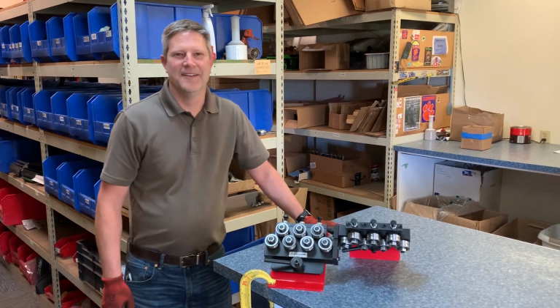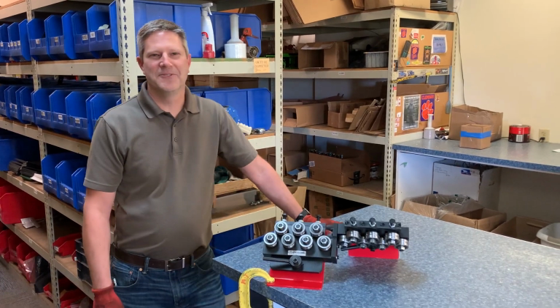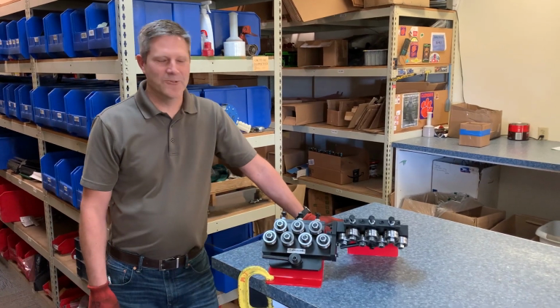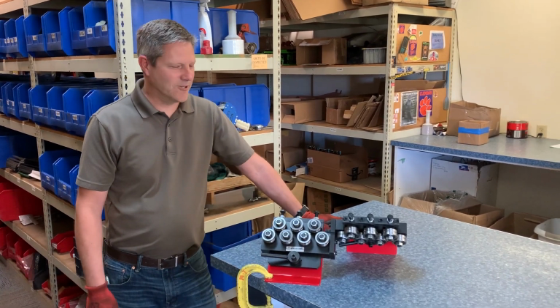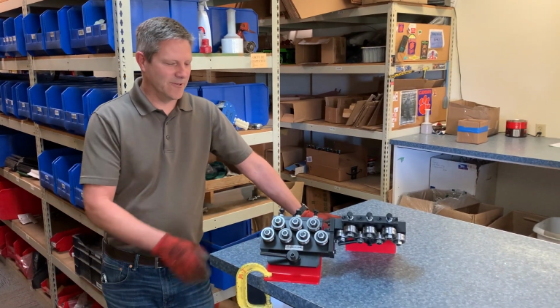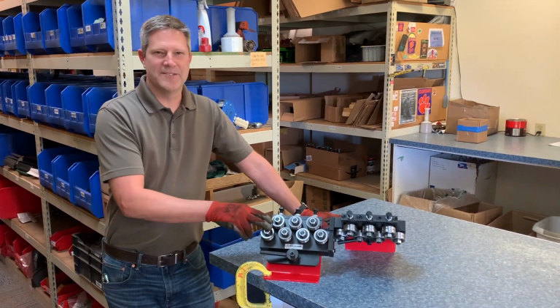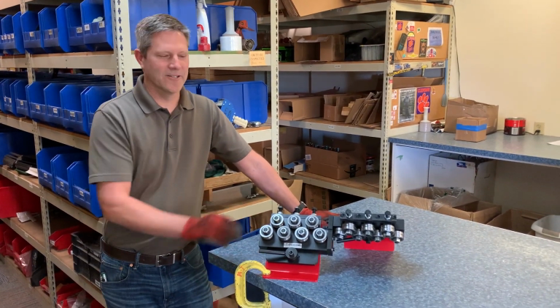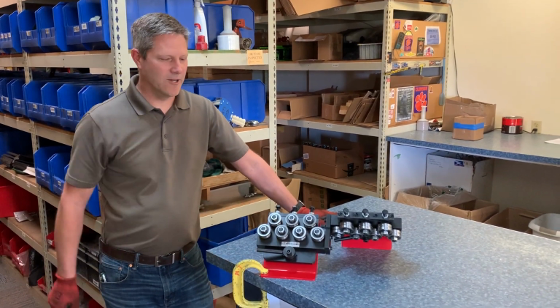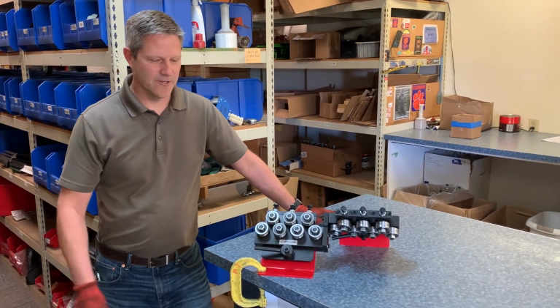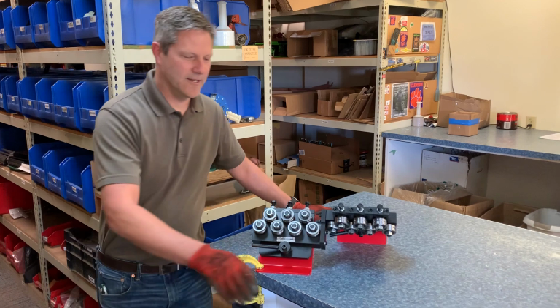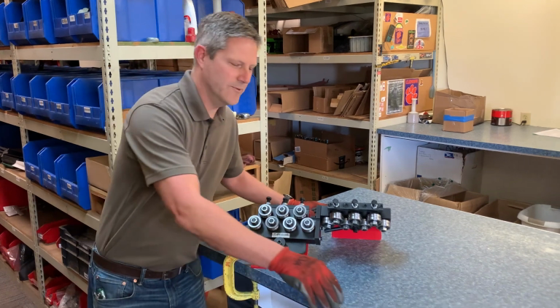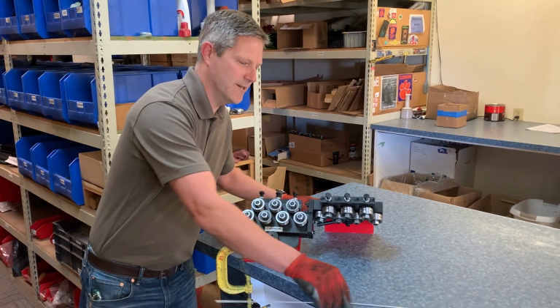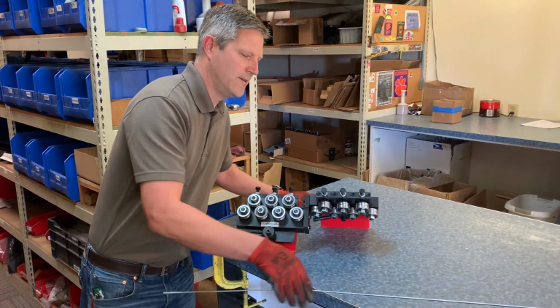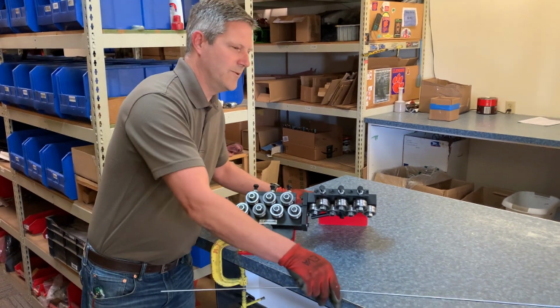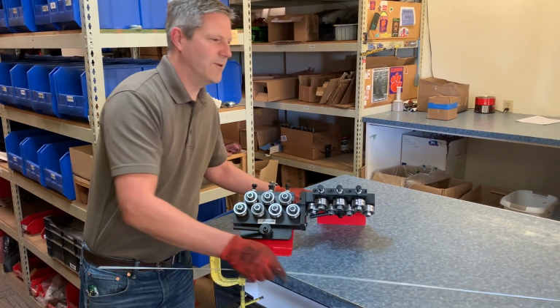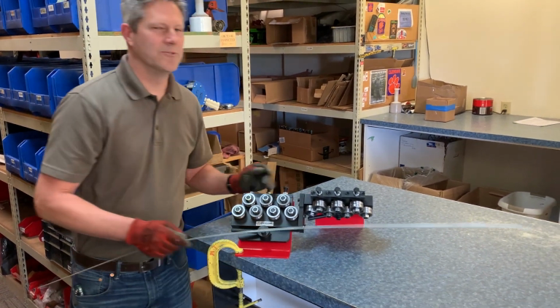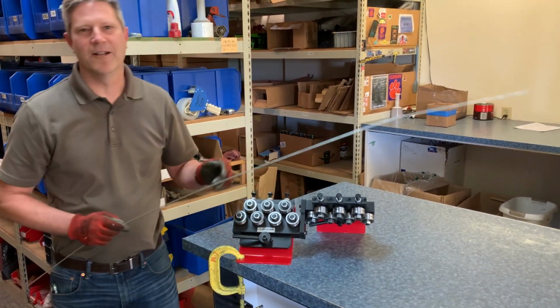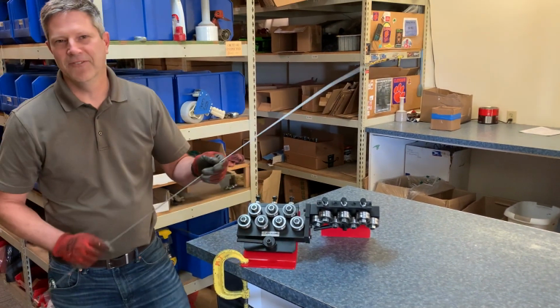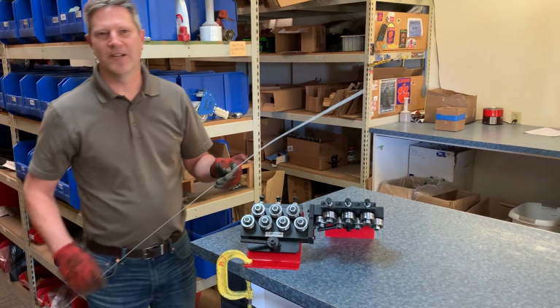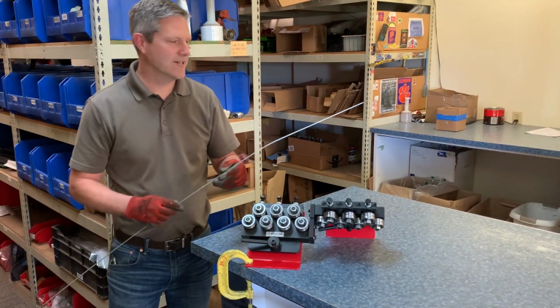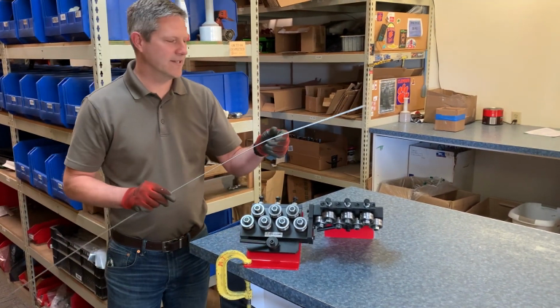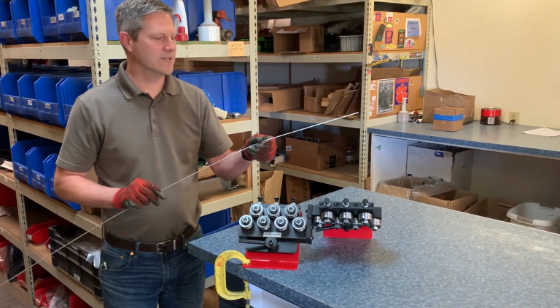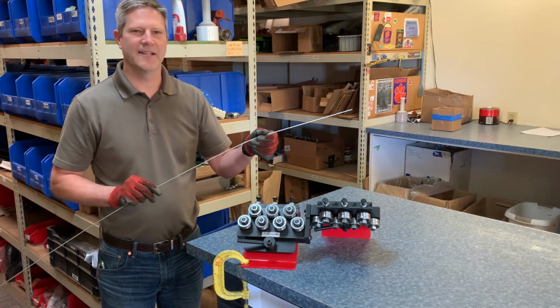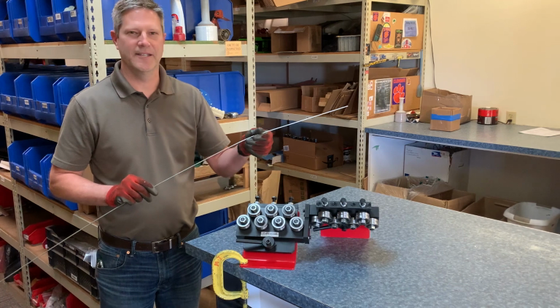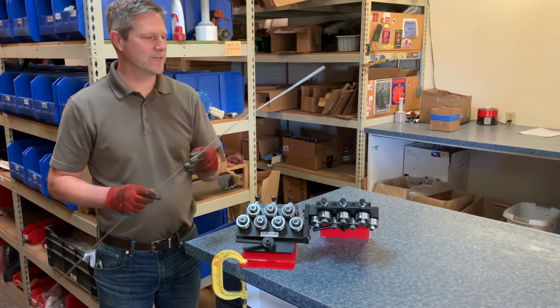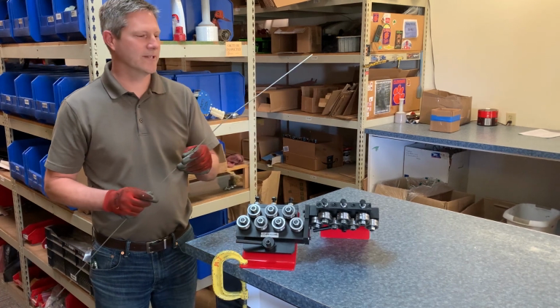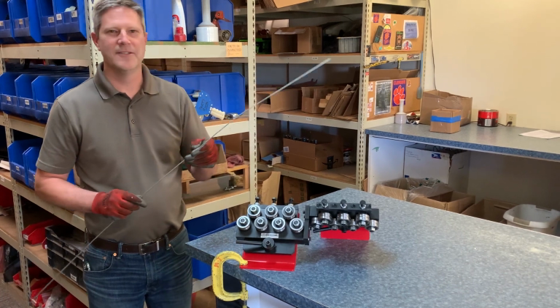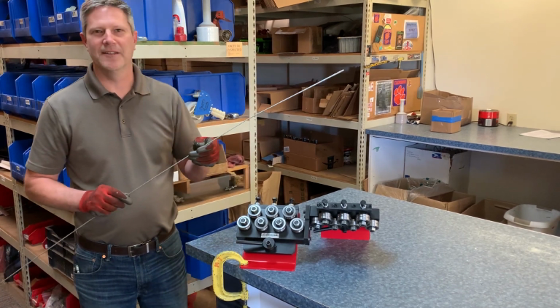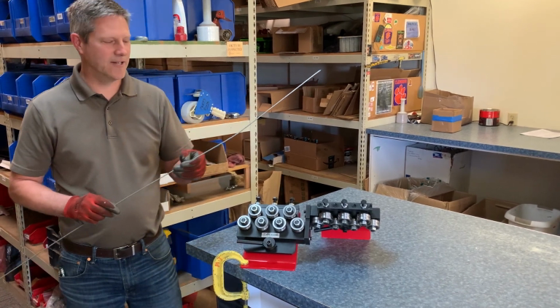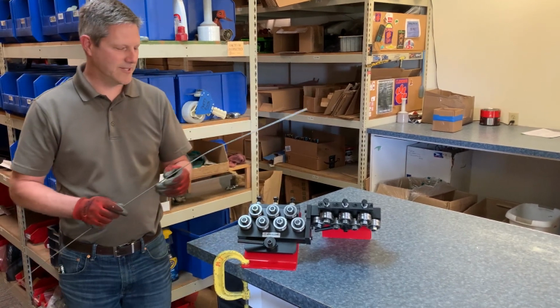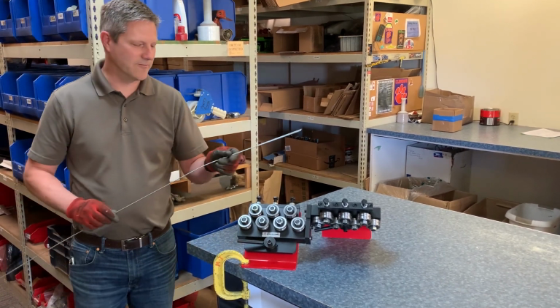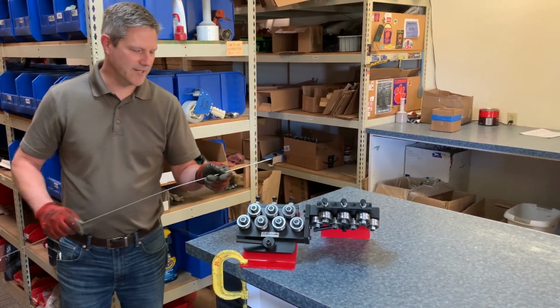In this video we're going to go over the wire straightener that we offer. When we run wires through our model 95 tunnel layer they get a little kink on the end, so we're going to straighten that out so we can run them through again.